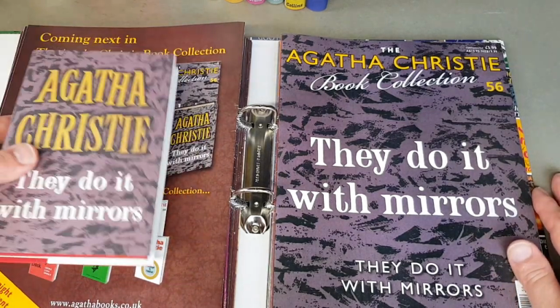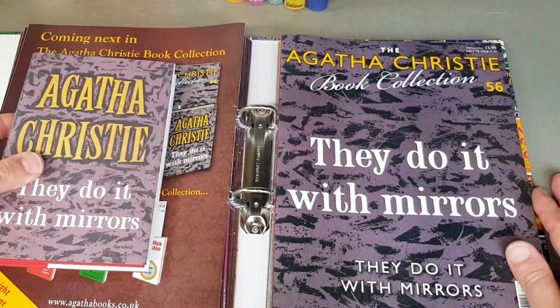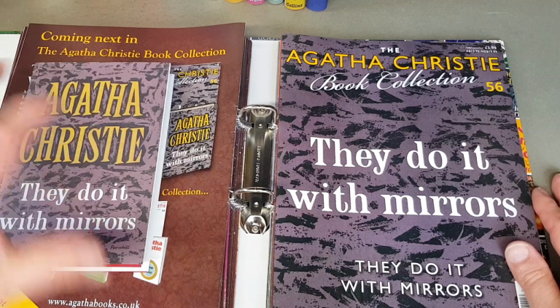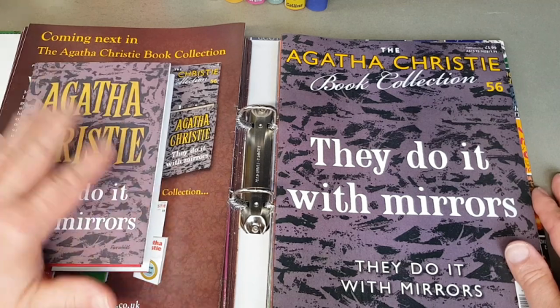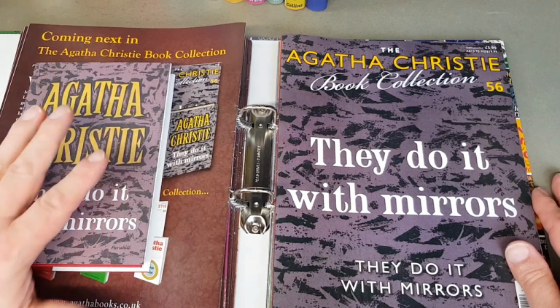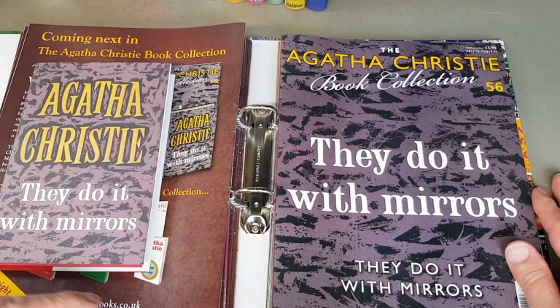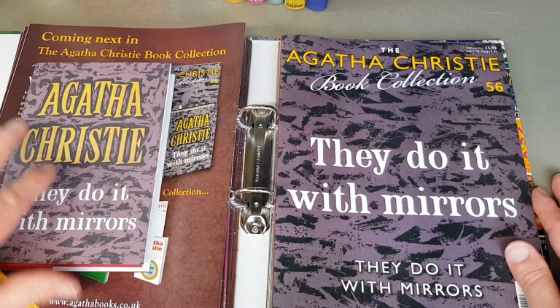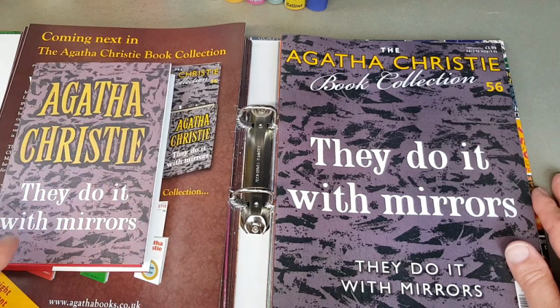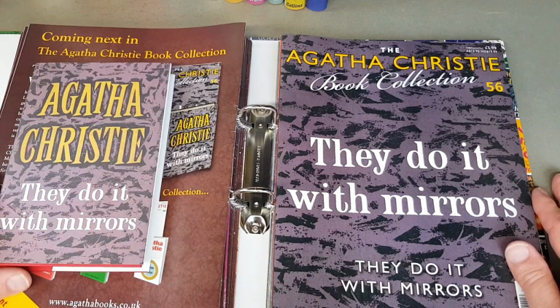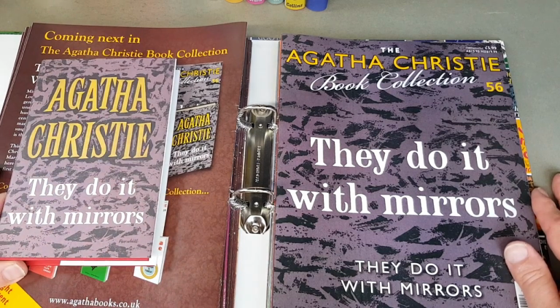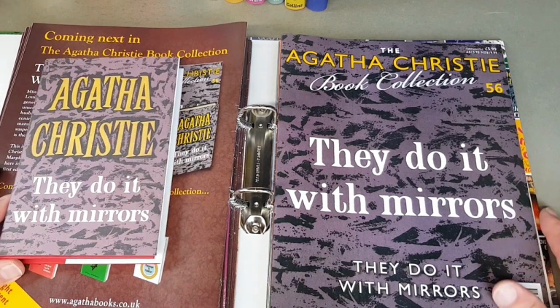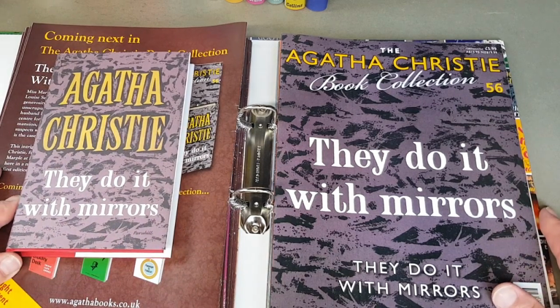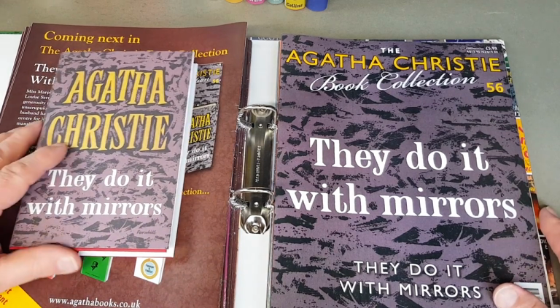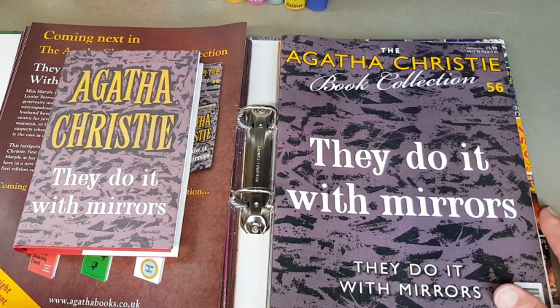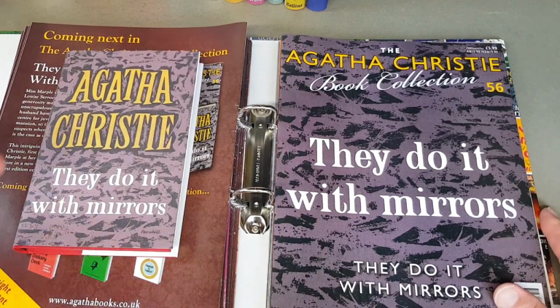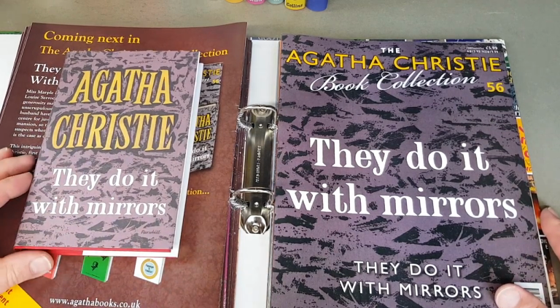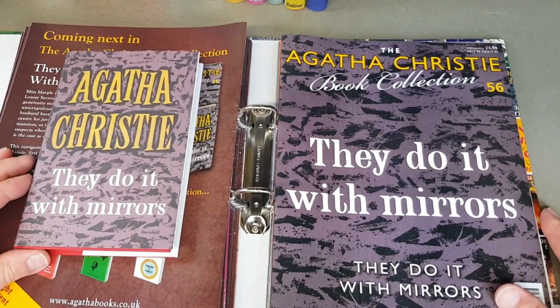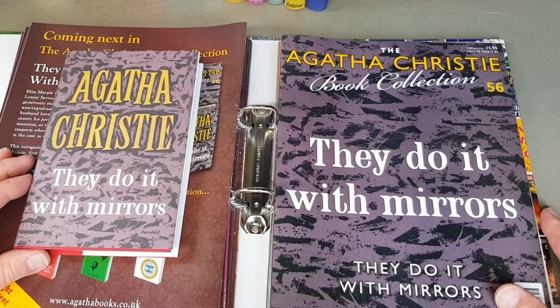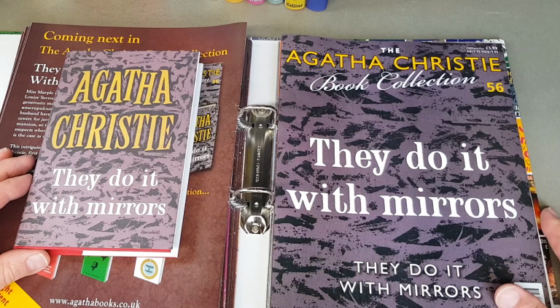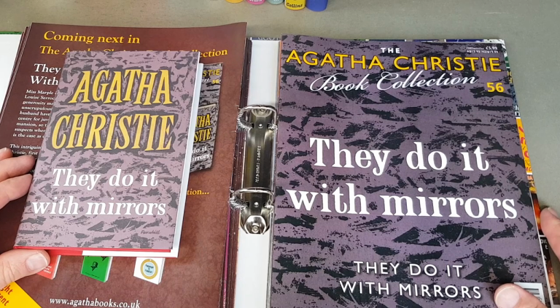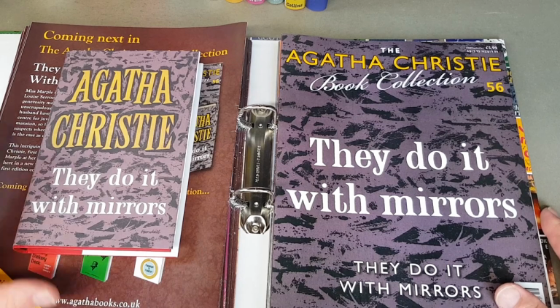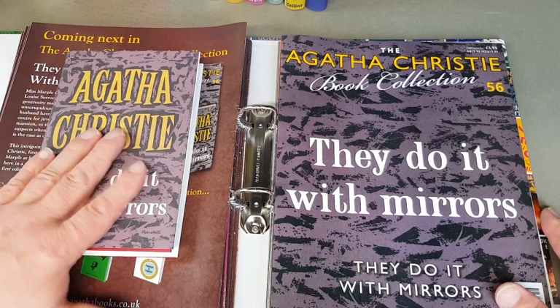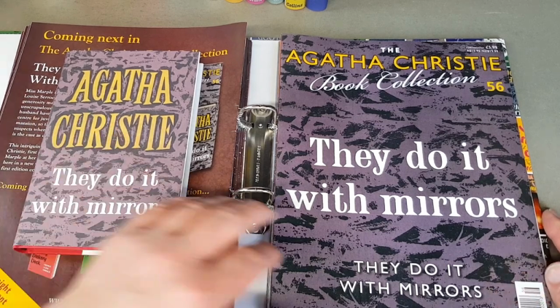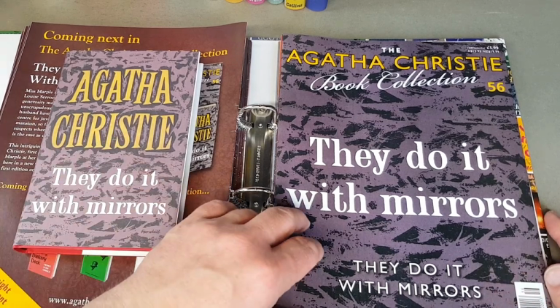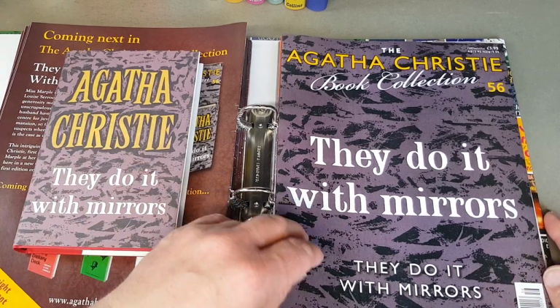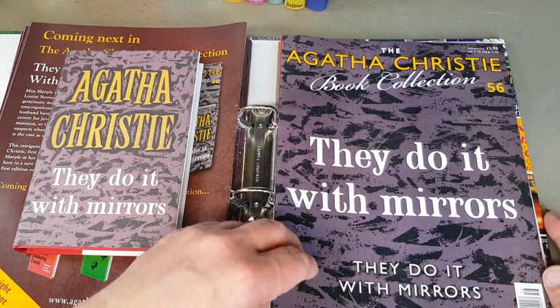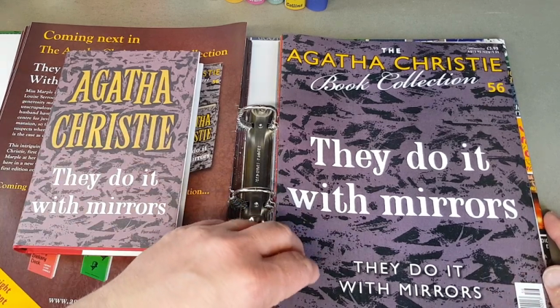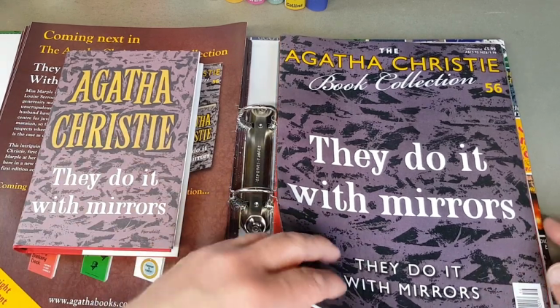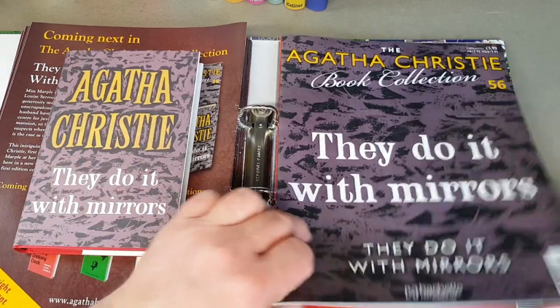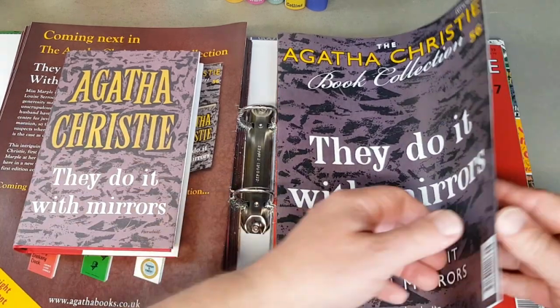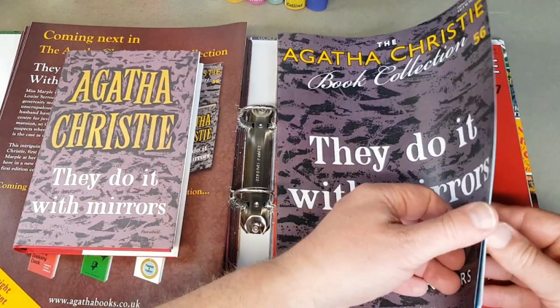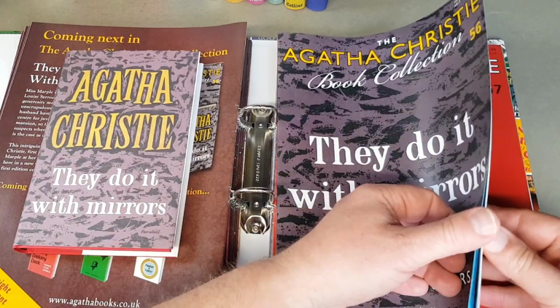Now onto They Do It with Mirrors. Once again we've had more of a run of the generic jackets rather than the really beautiful artistic ones — it's just a reflection of when they were published.